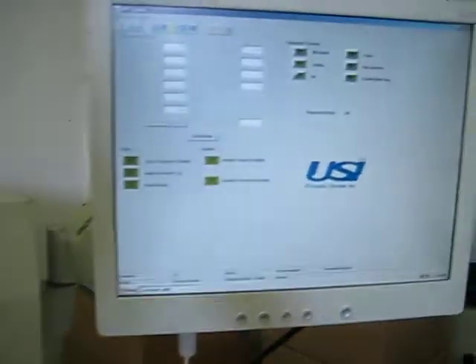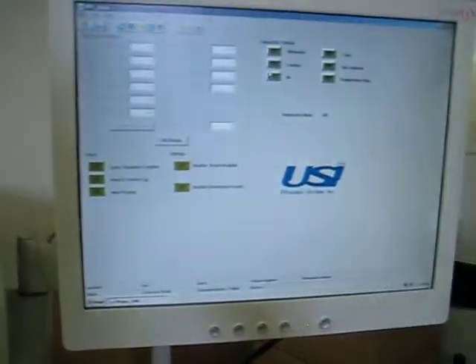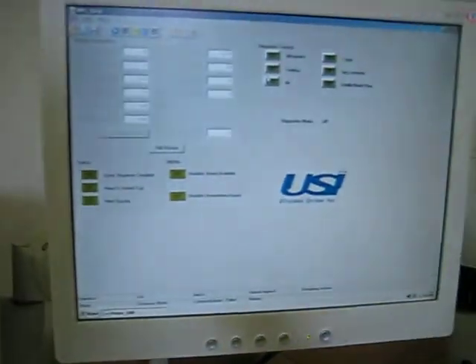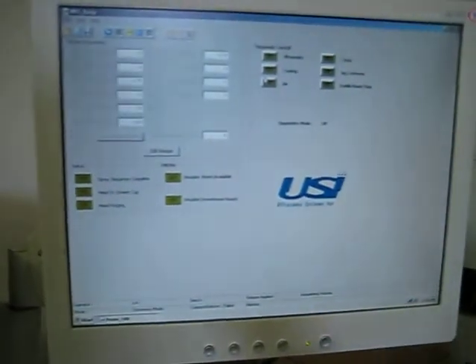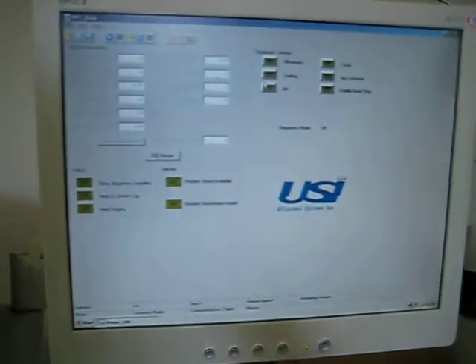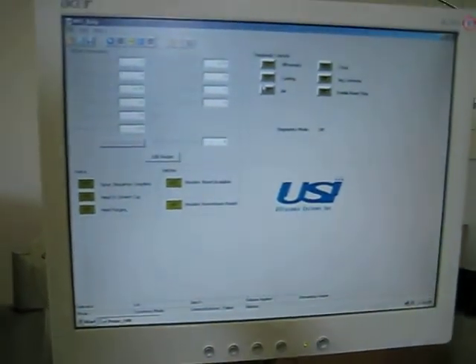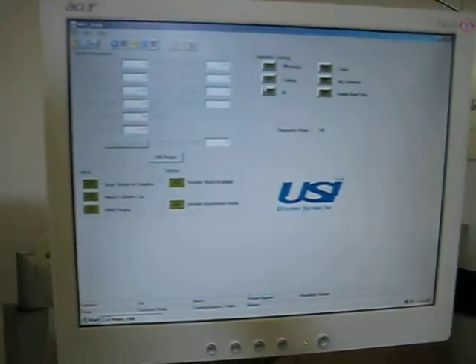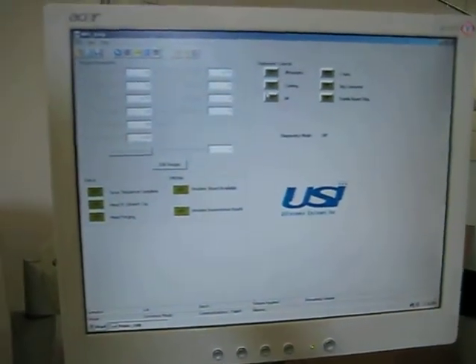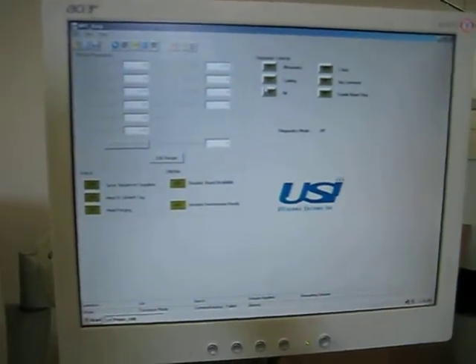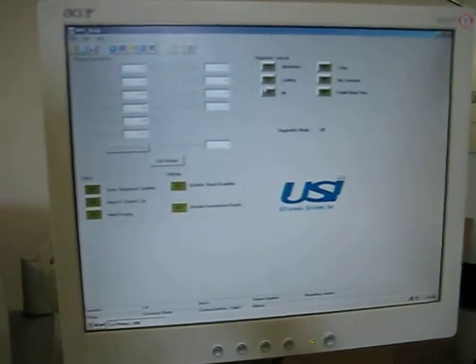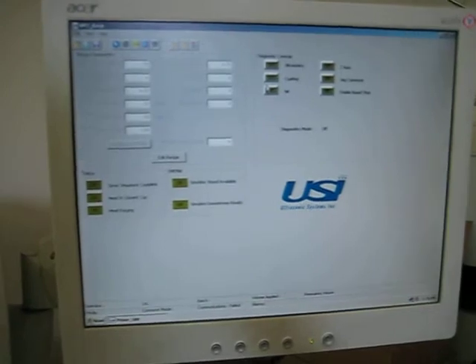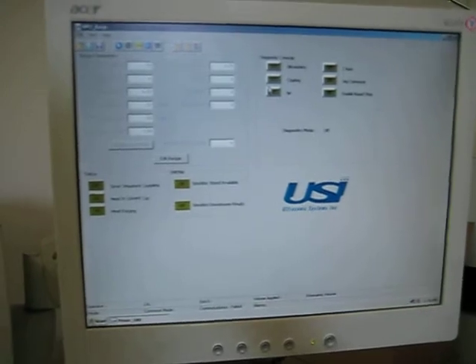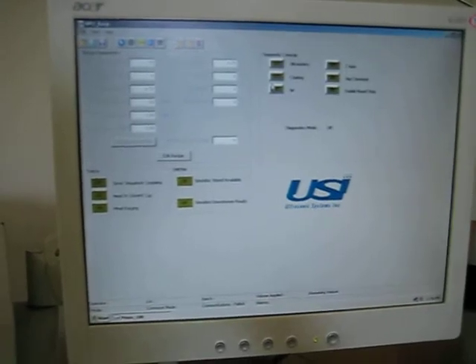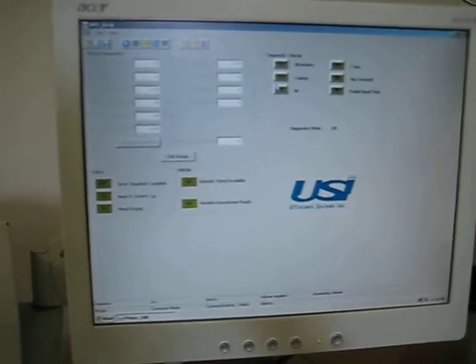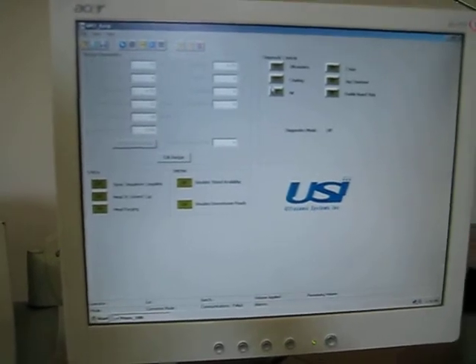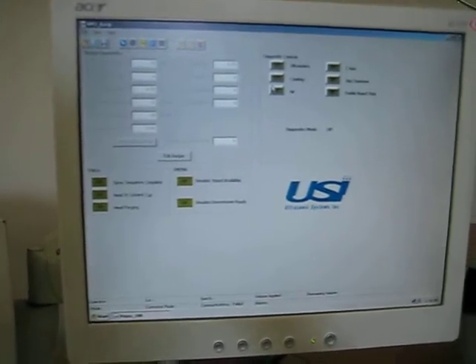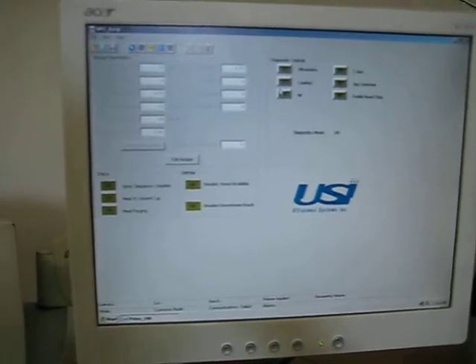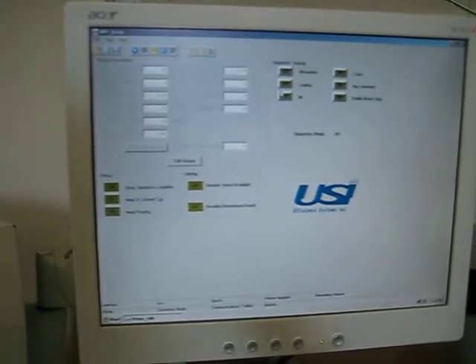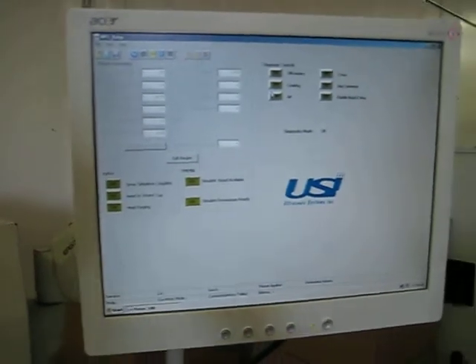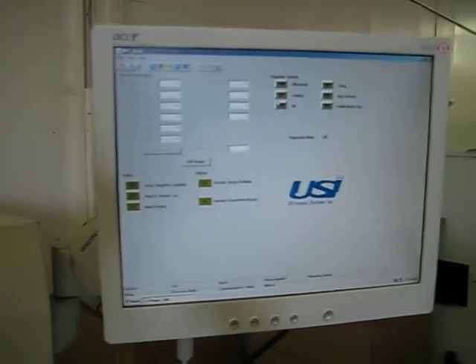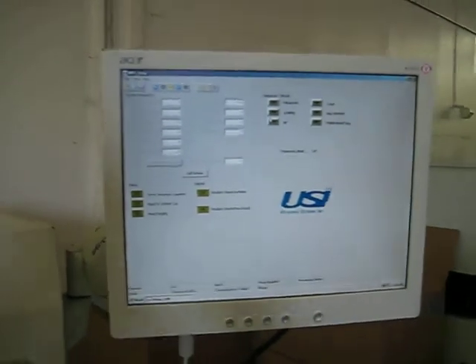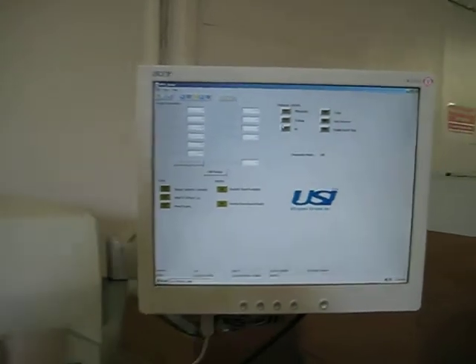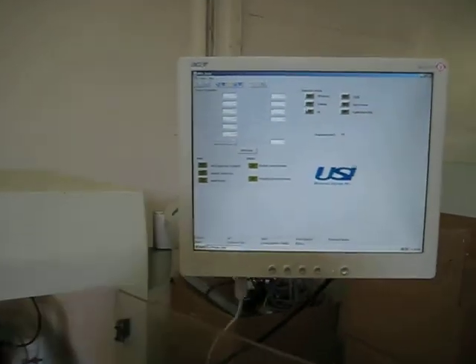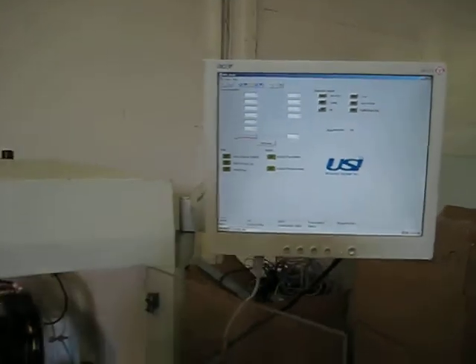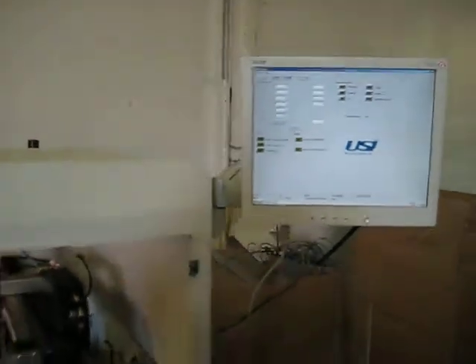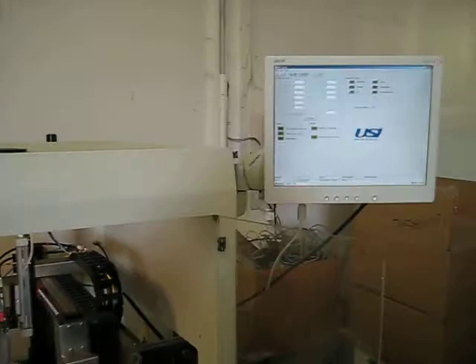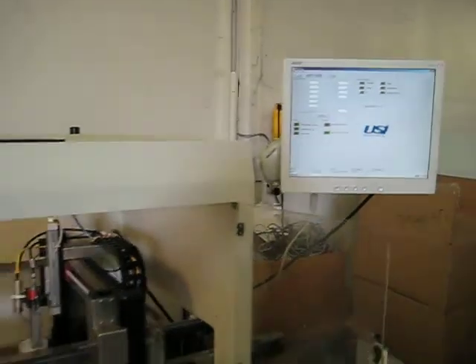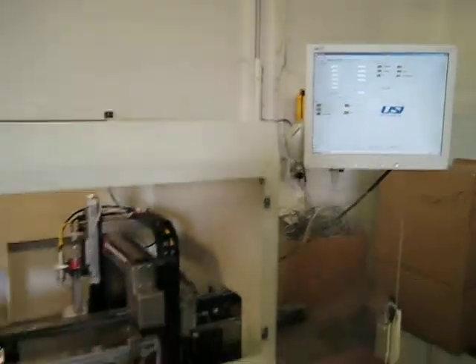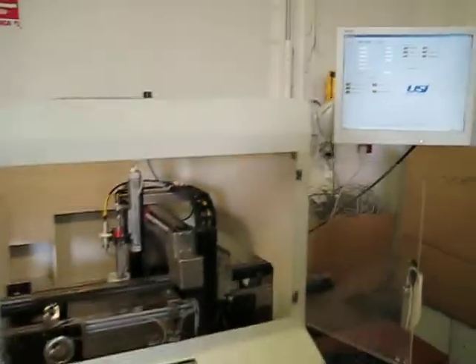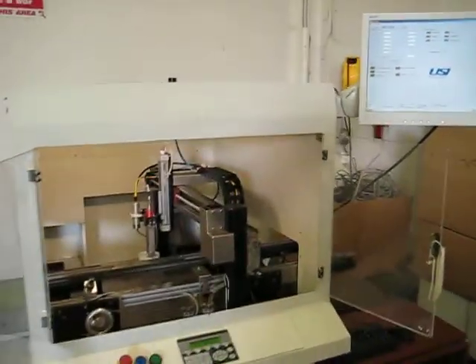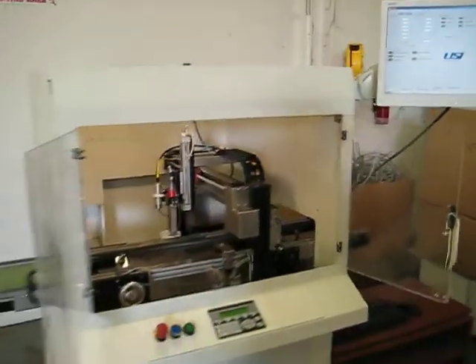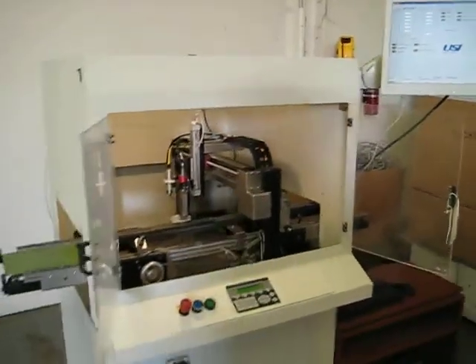Offline programming is included with the machine so you can program your boards and not tie up production time doing so. Please contact Recon for details.